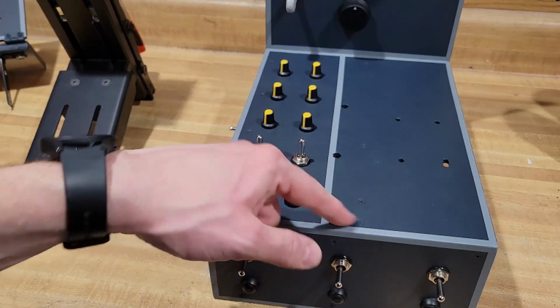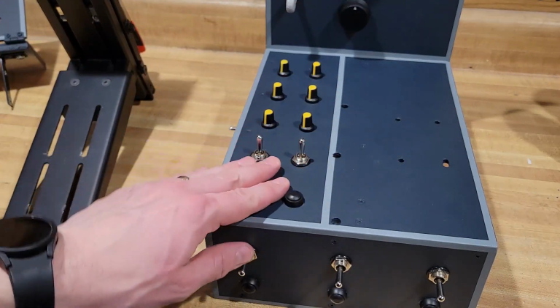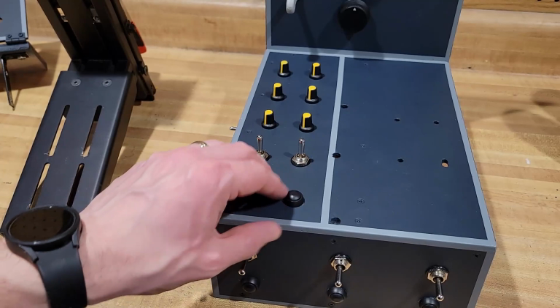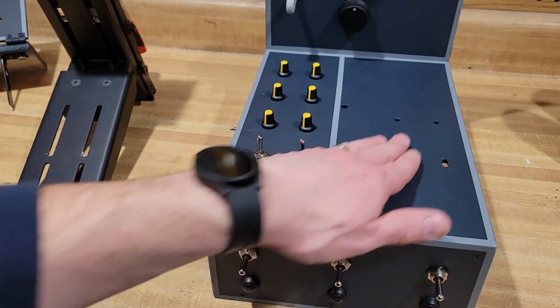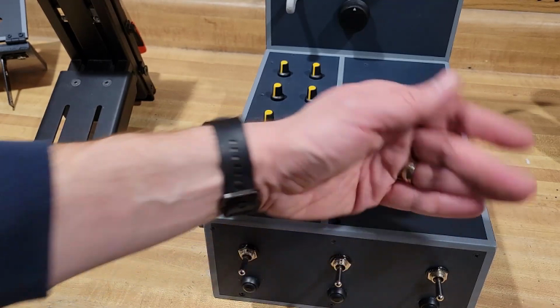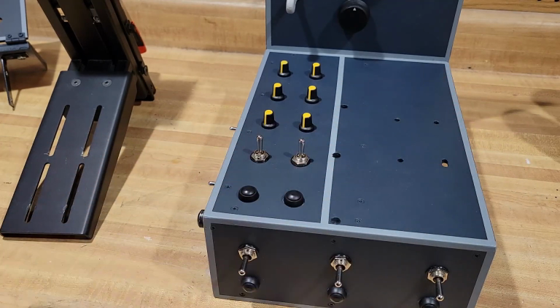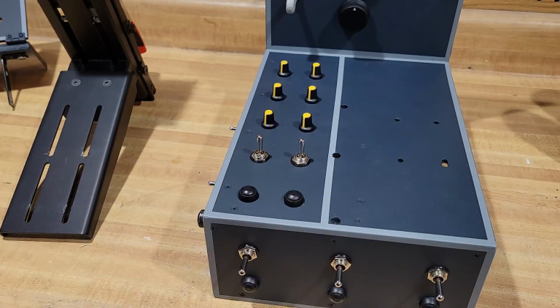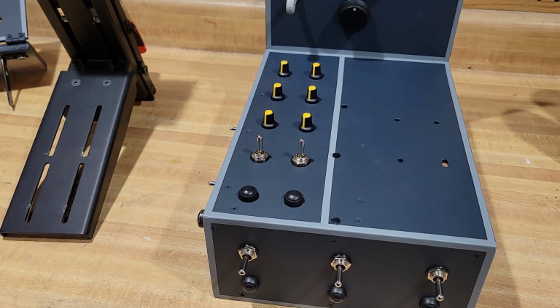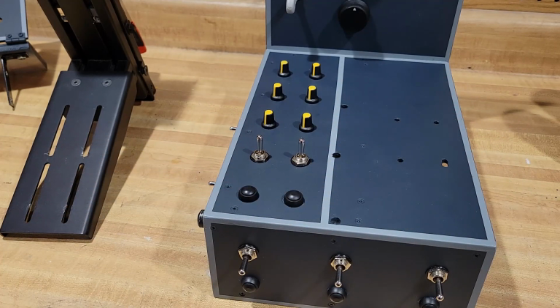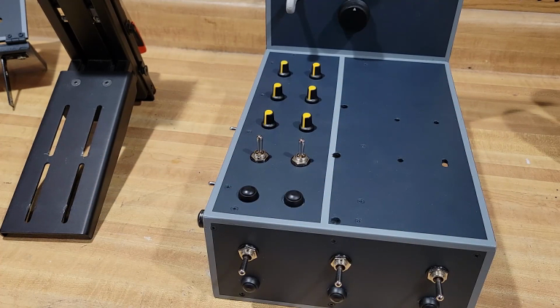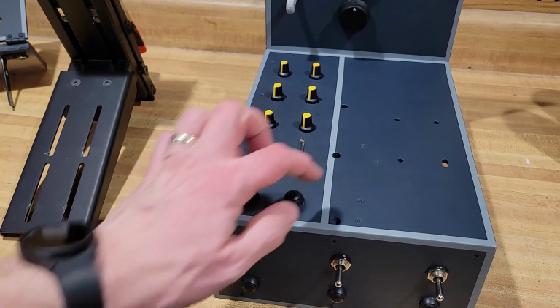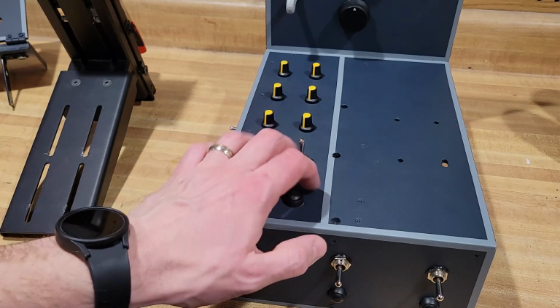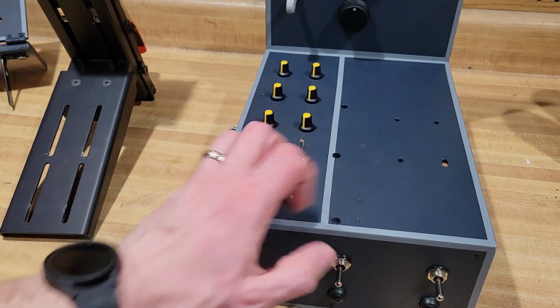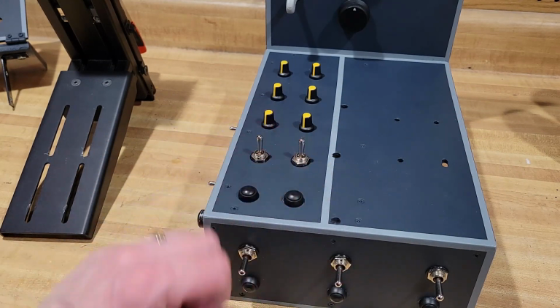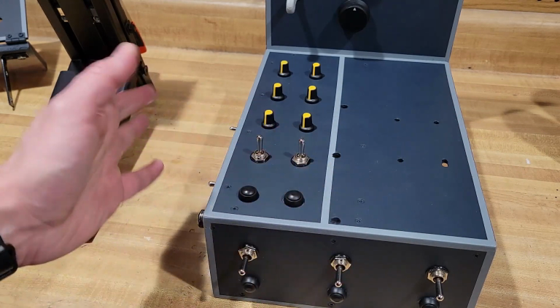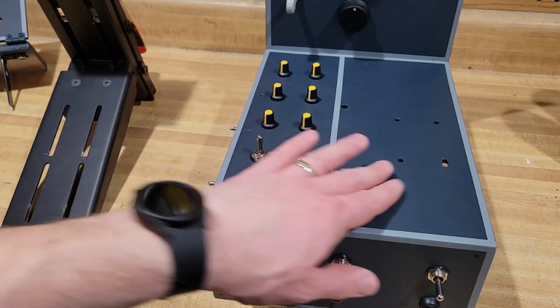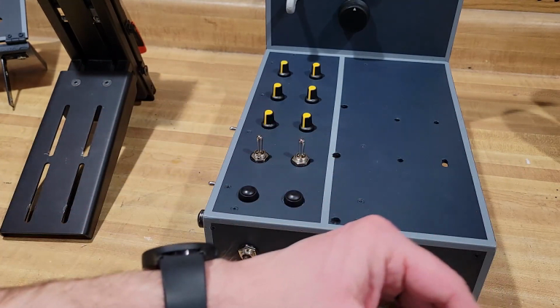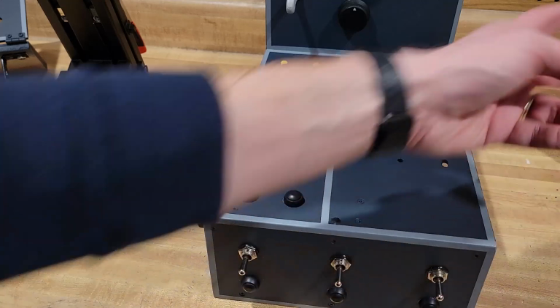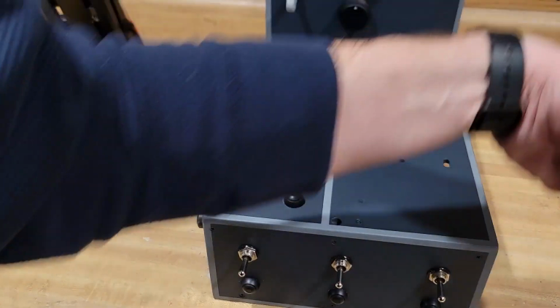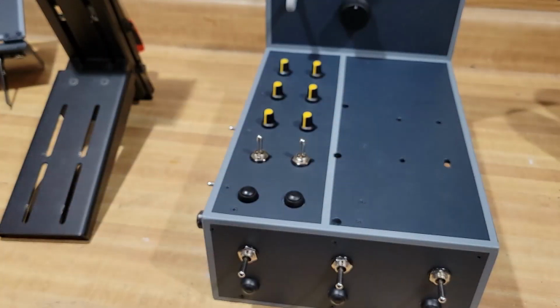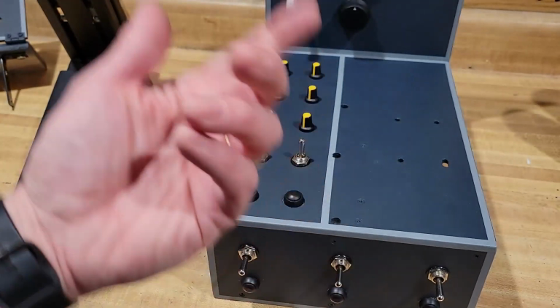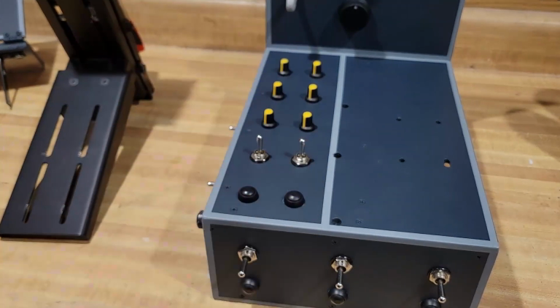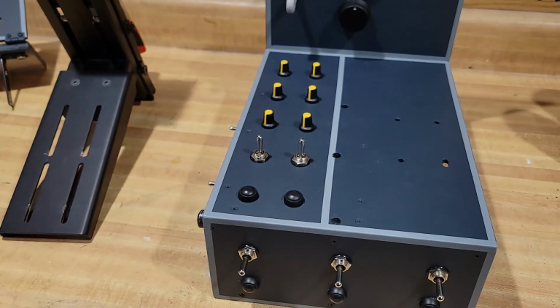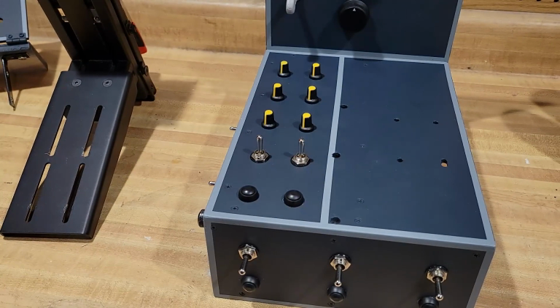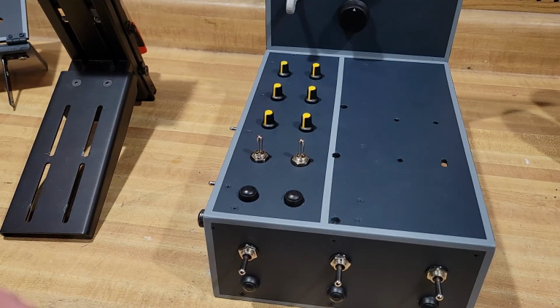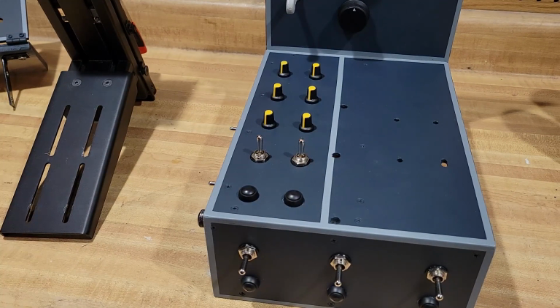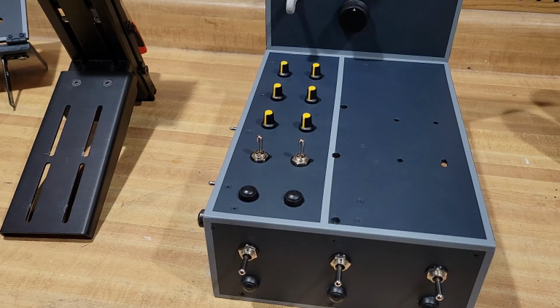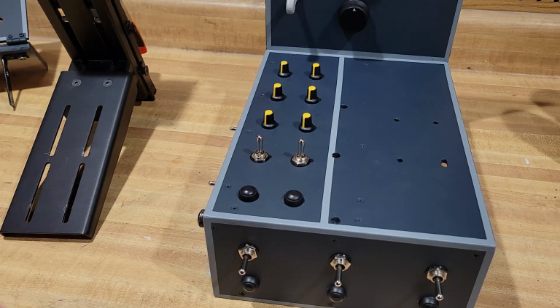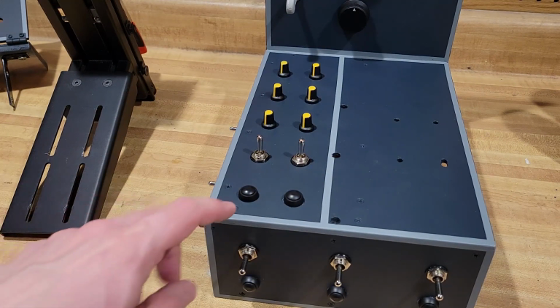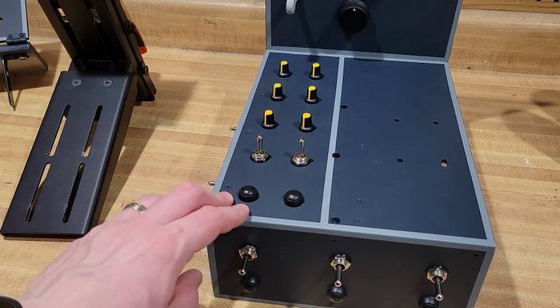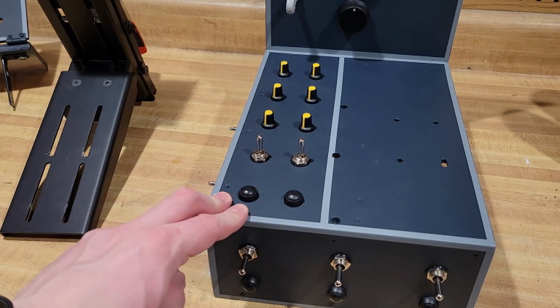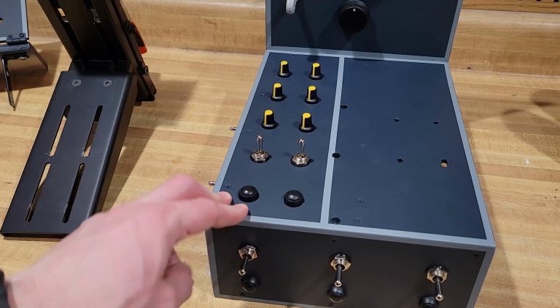After it was done I put a matte sealer on — a few thin coats of that — and it works really well. It's got a pretty good texture, nice and flat. That's what I was going for, trying to go for like two types of metal color.